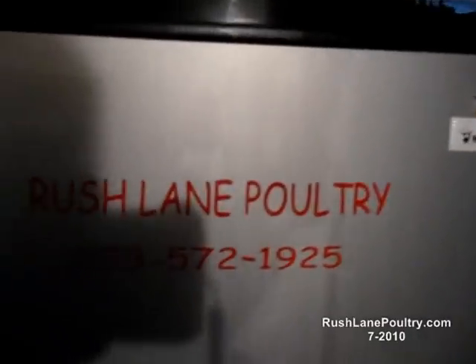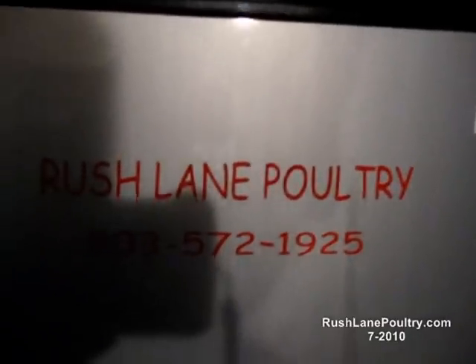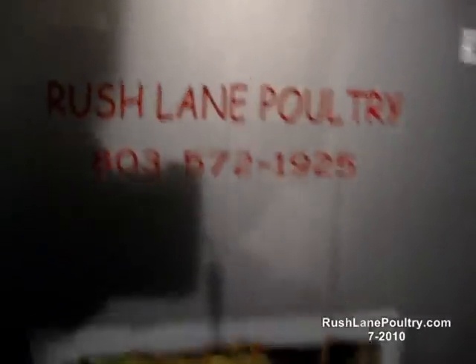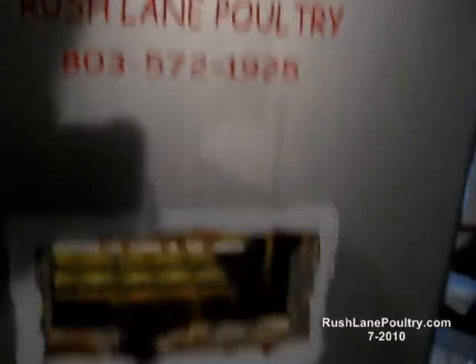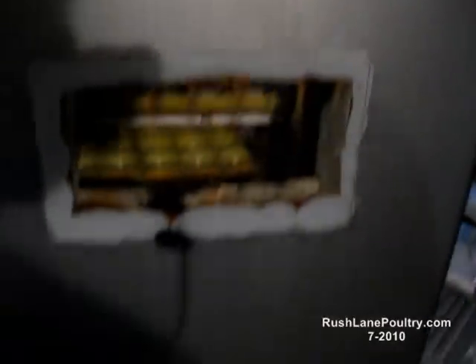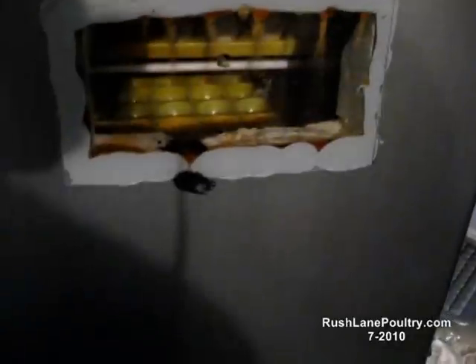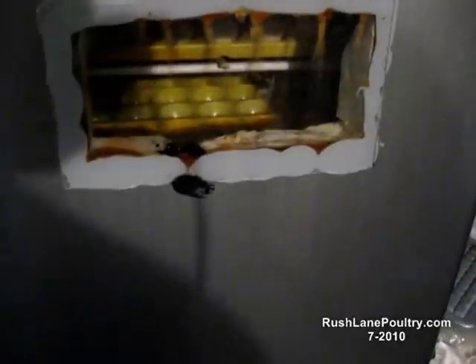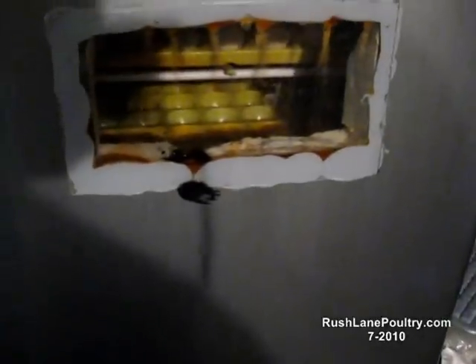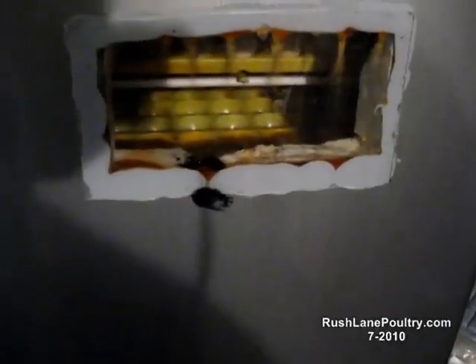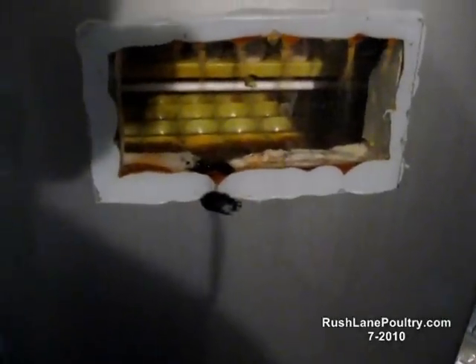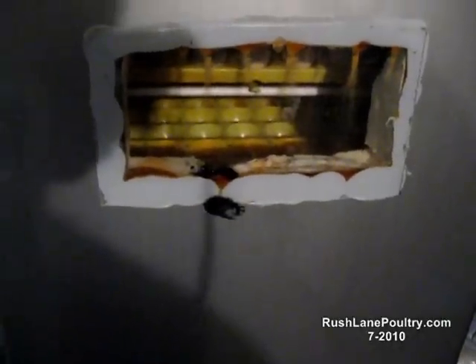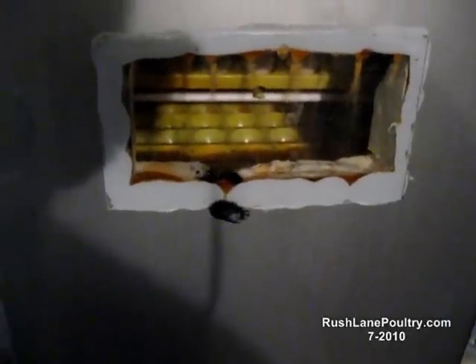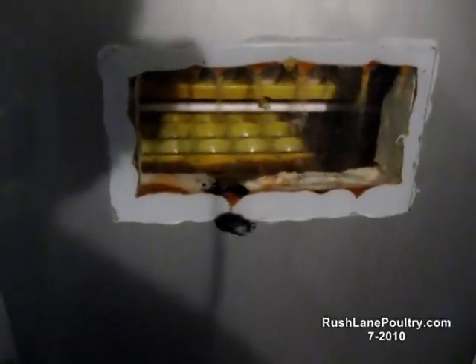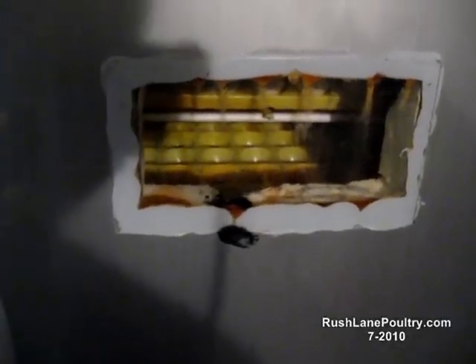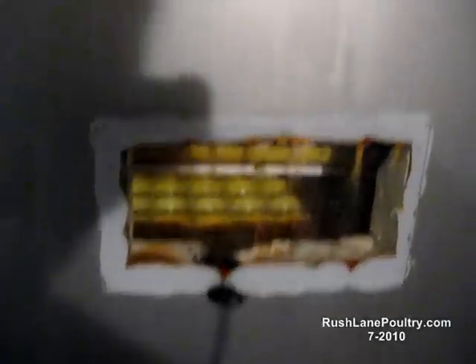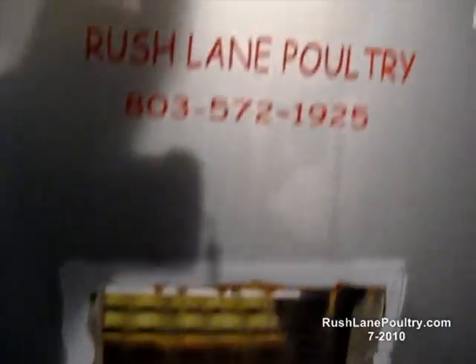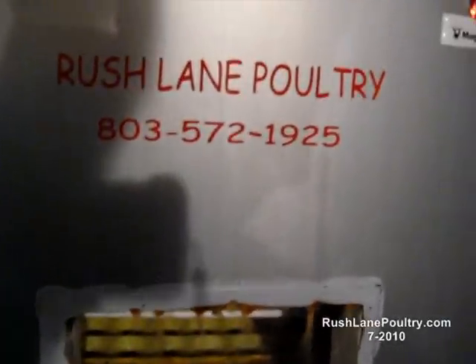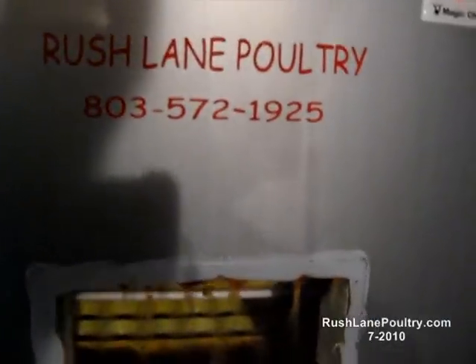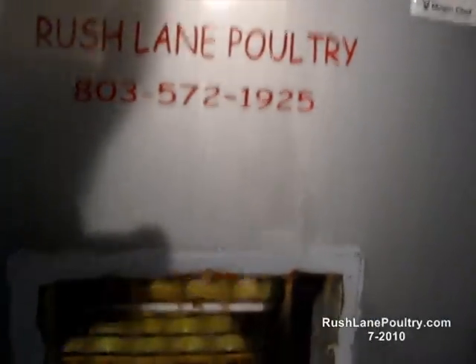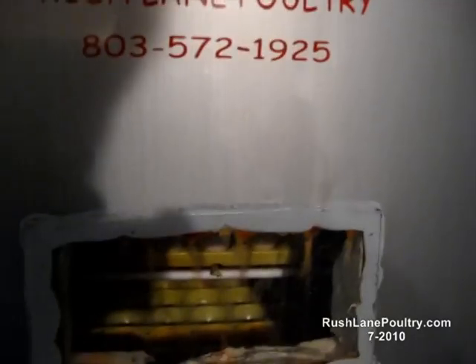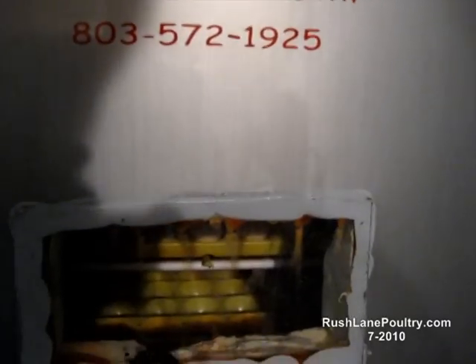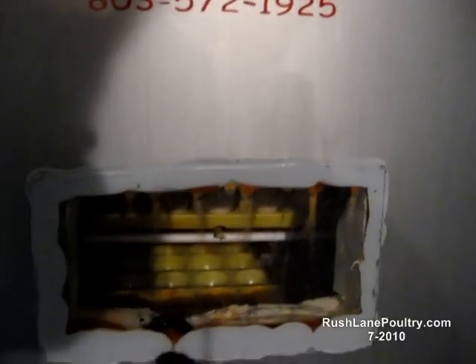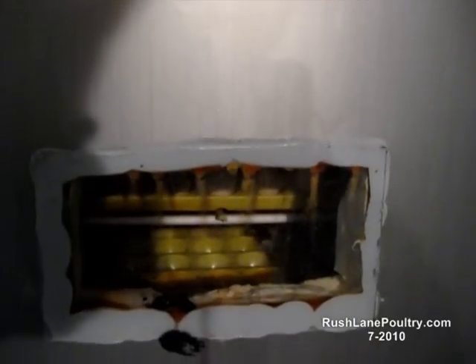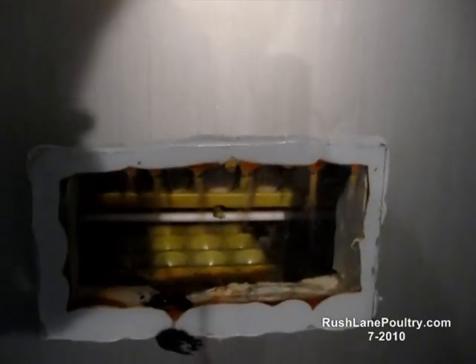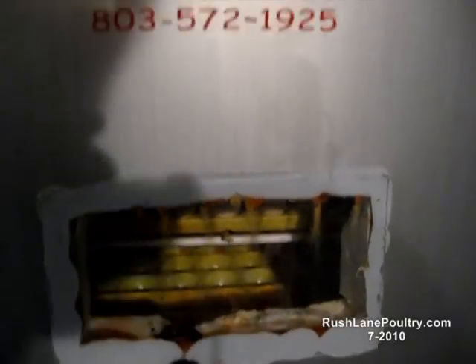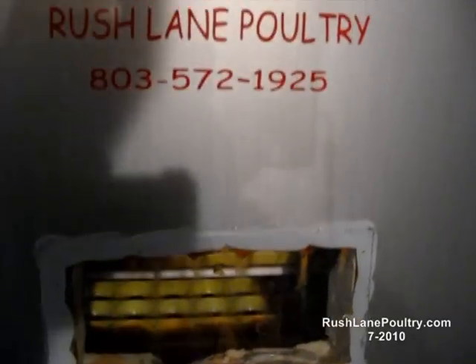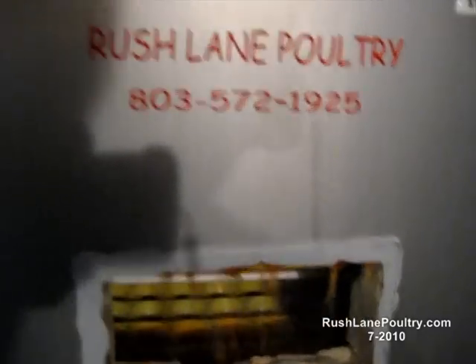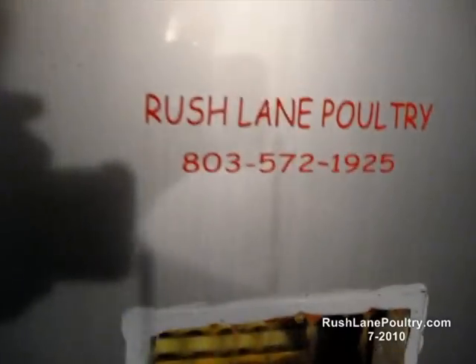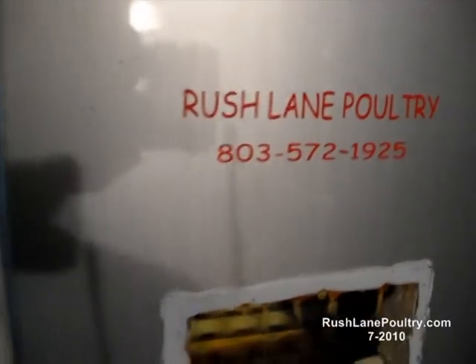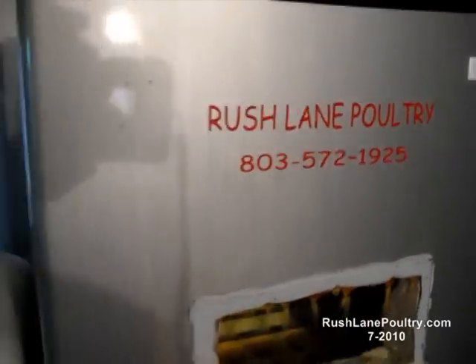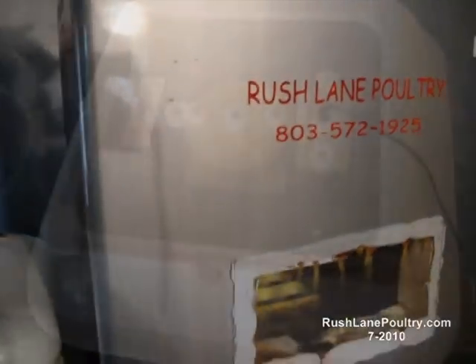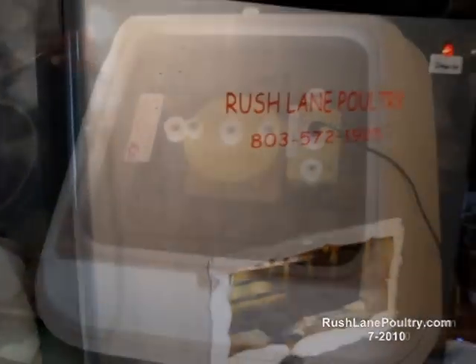This one has been running 24/7 since the first week in May when I finished it. Once I get this last tray of duck and chicken eggs out, I shut it off for the first time since the first week in May.